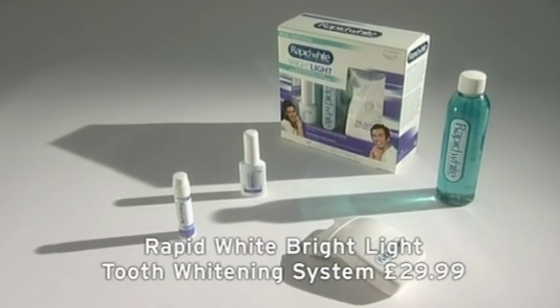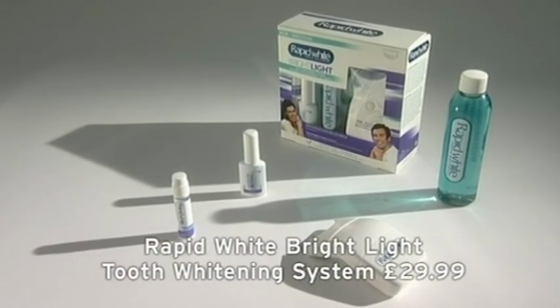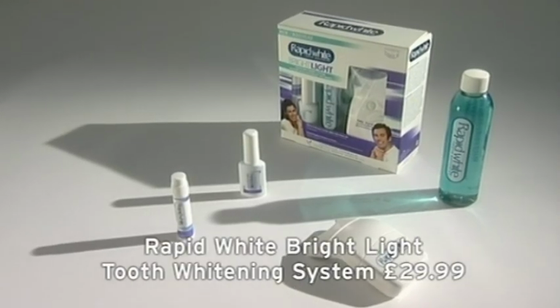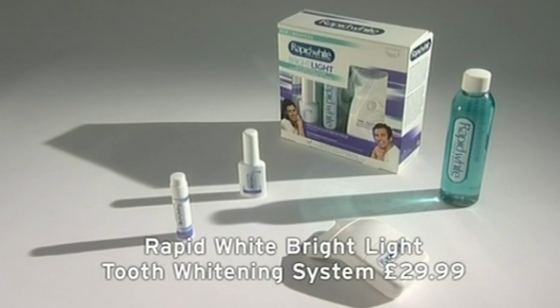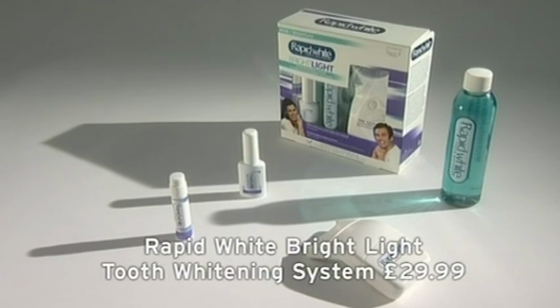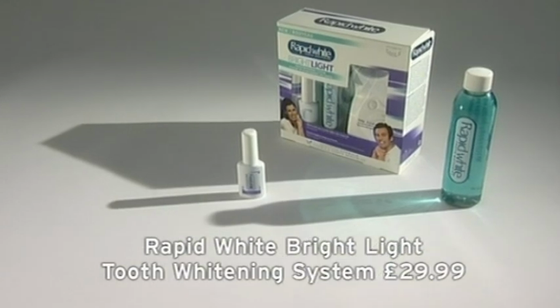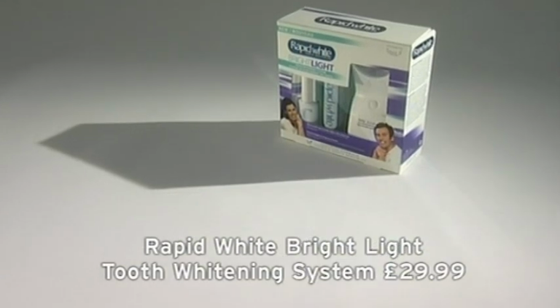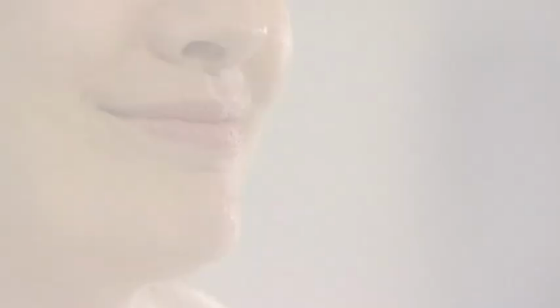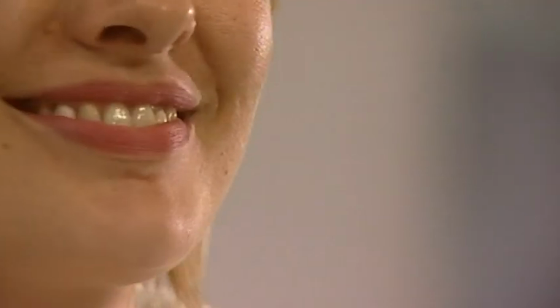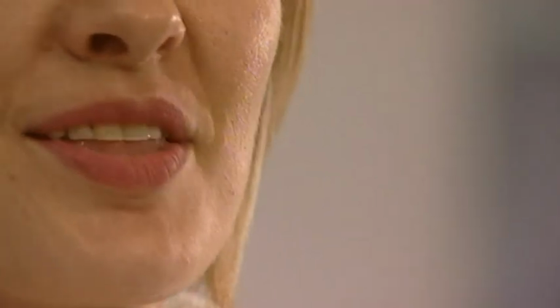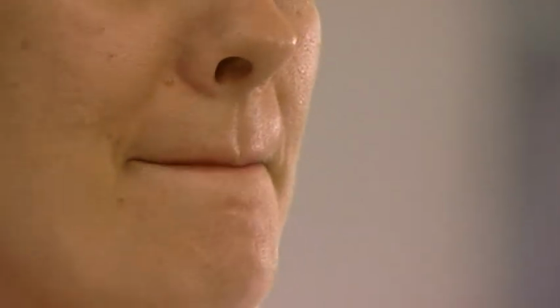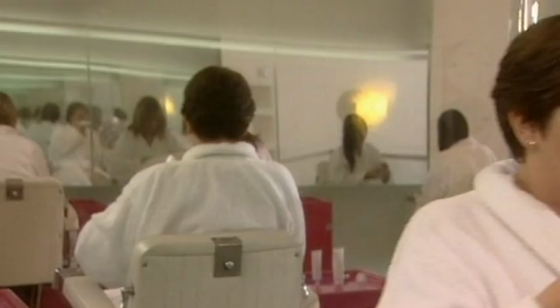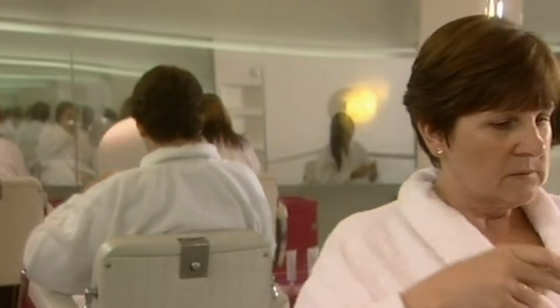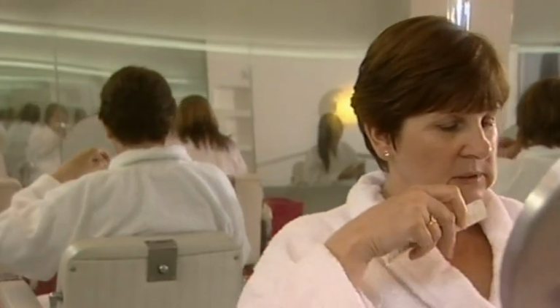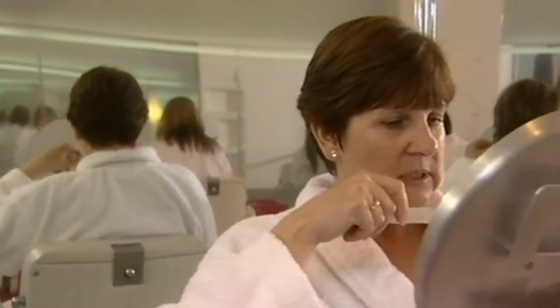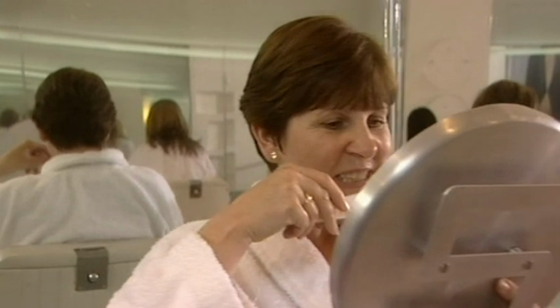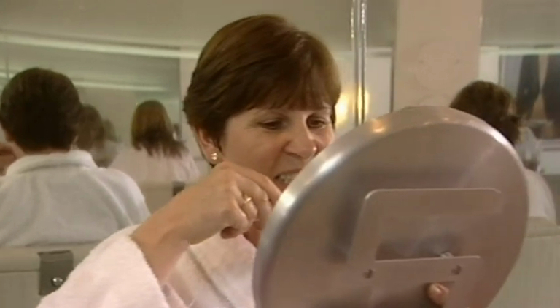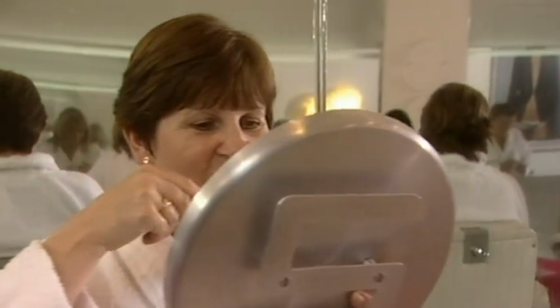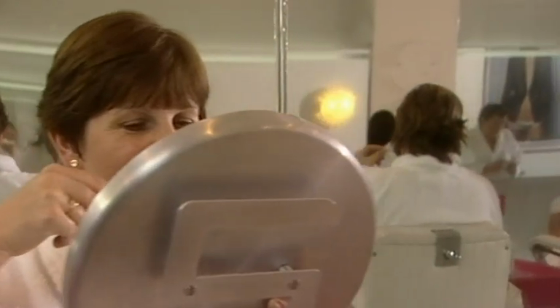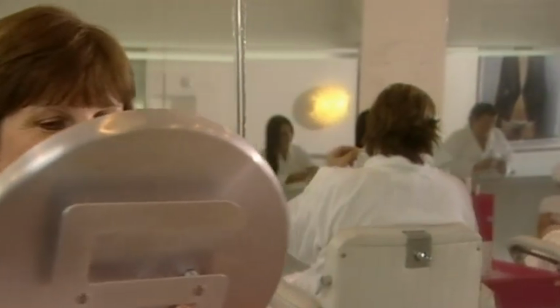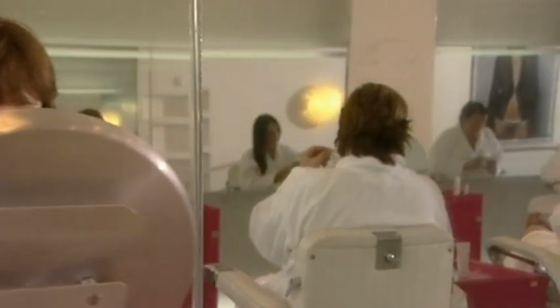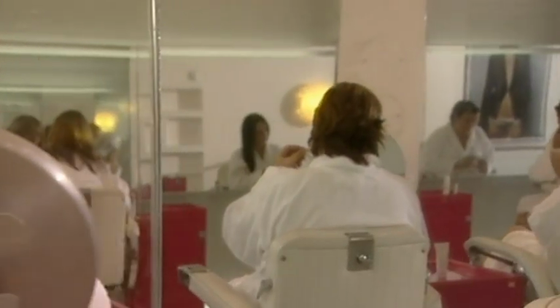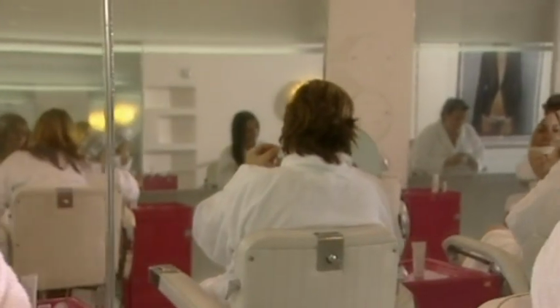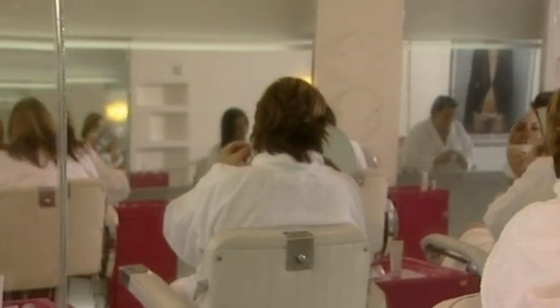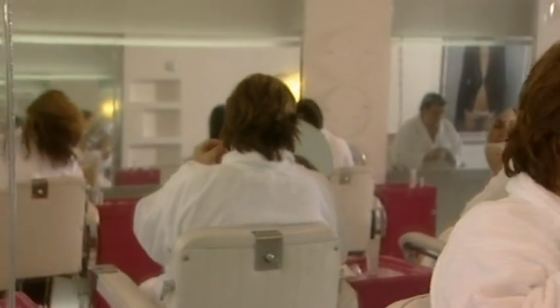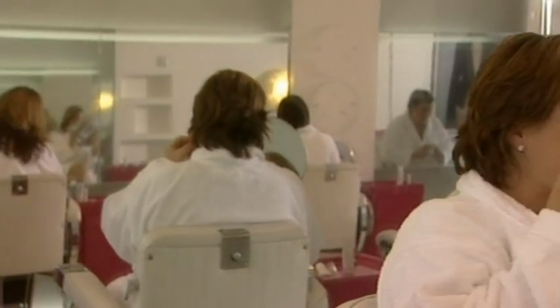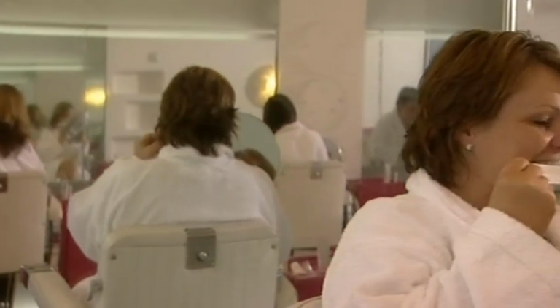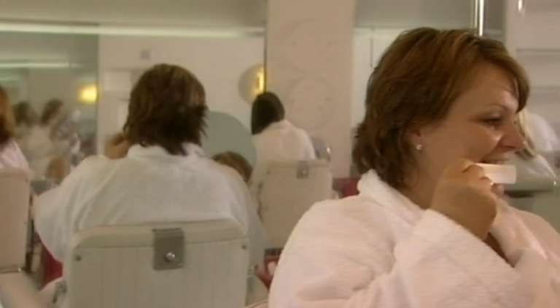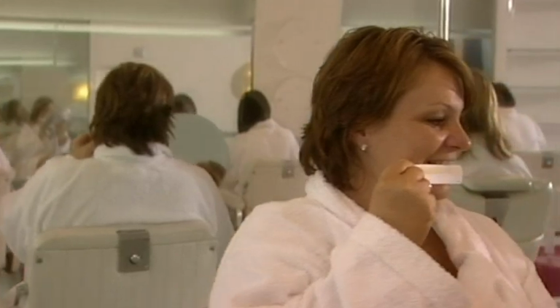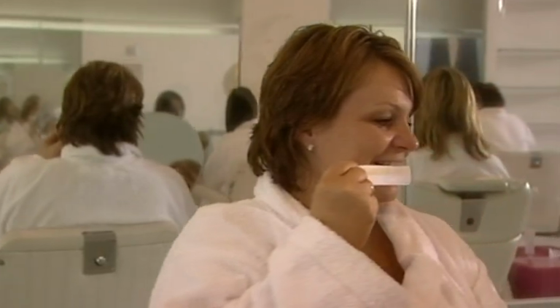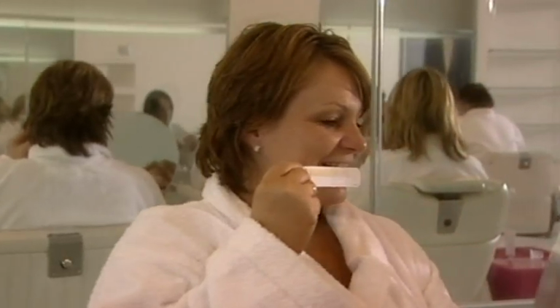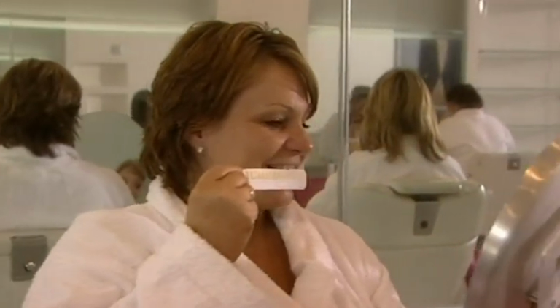Both claiming to lighten teeth by at least two shades. The girls have just two weeks to get the hang of tooth whitening kits. Will they be knocked out by the results? We'll return to find out later.